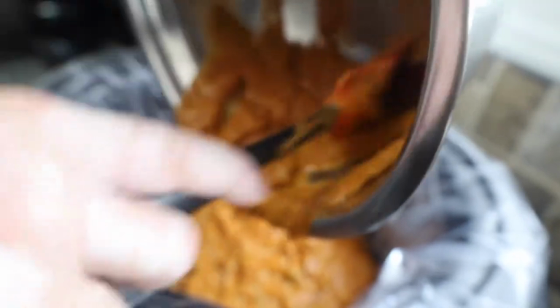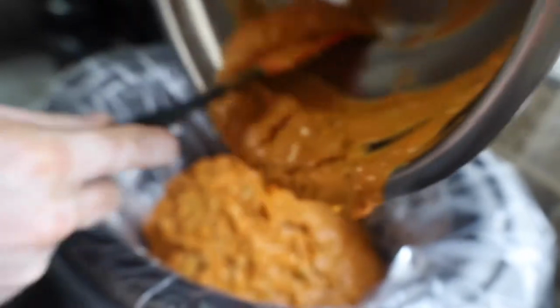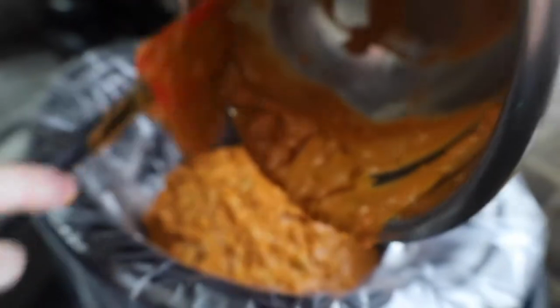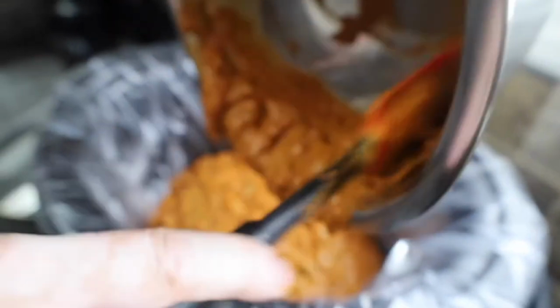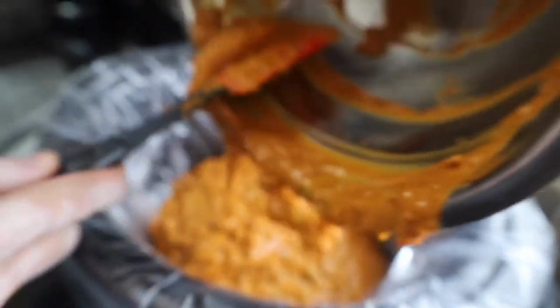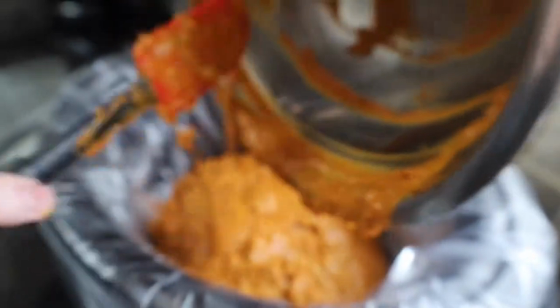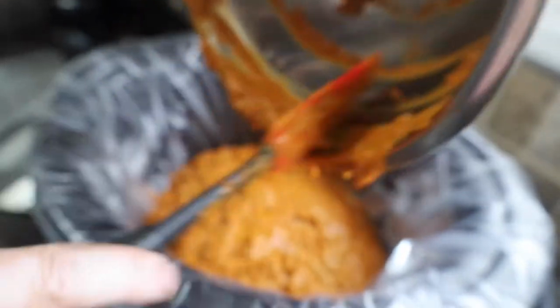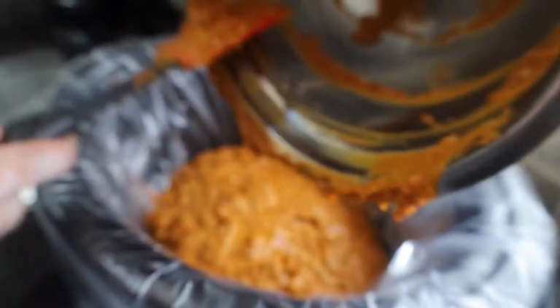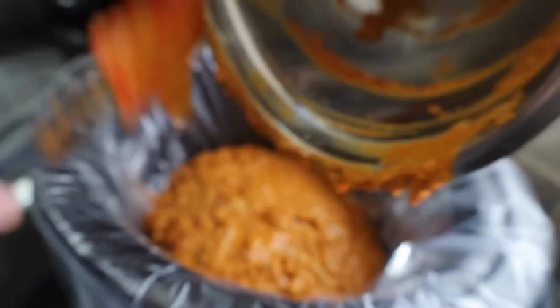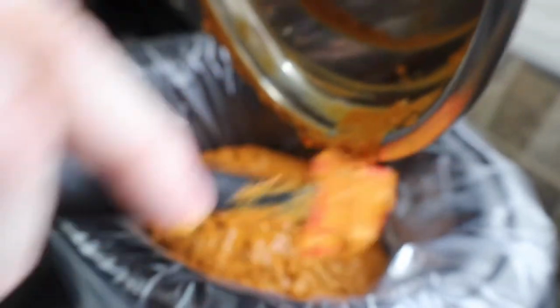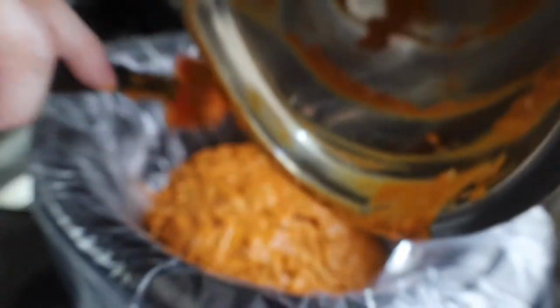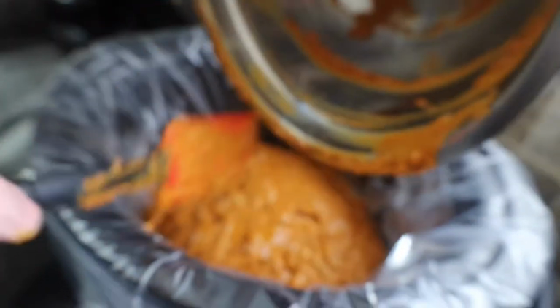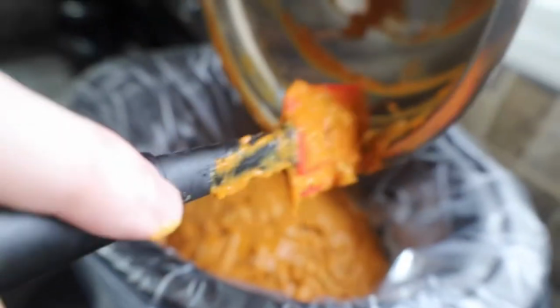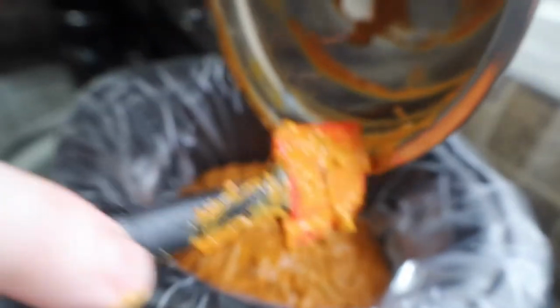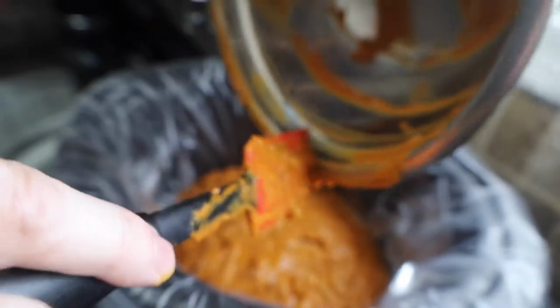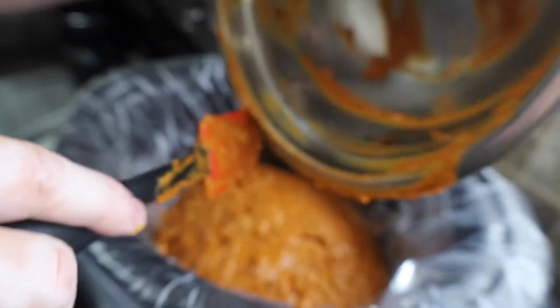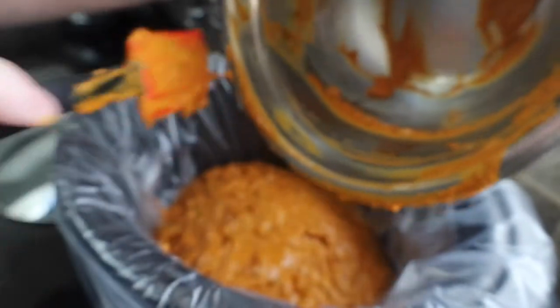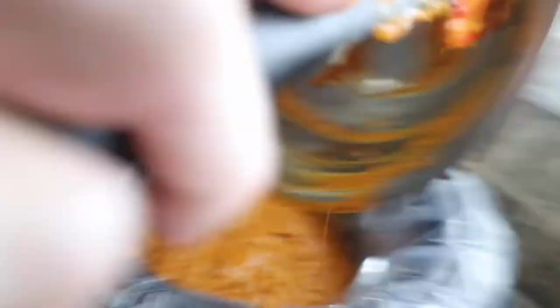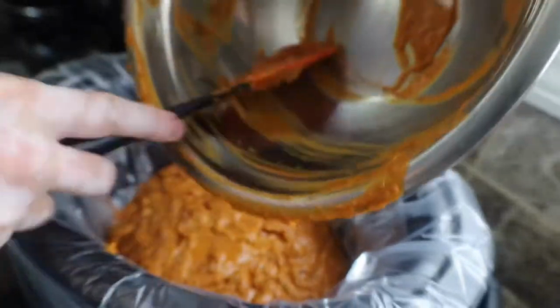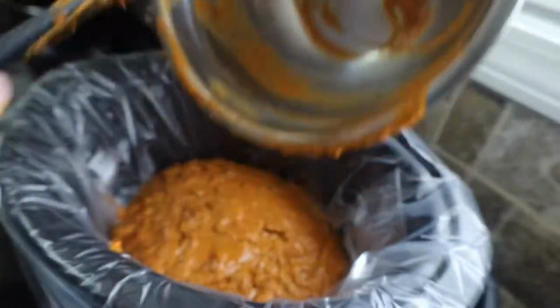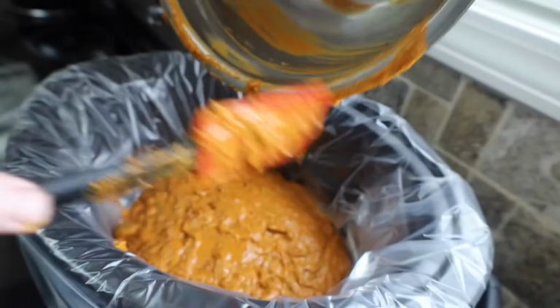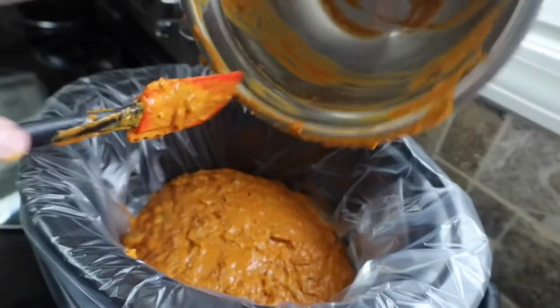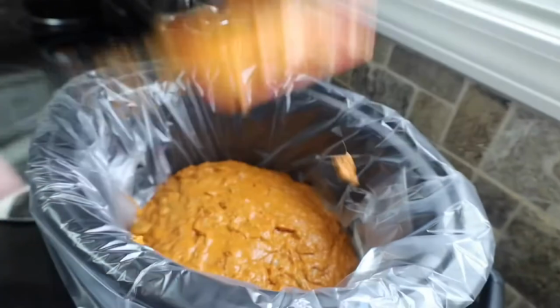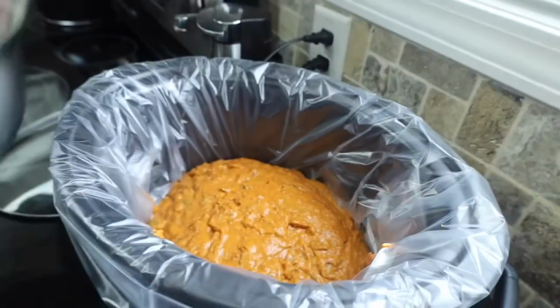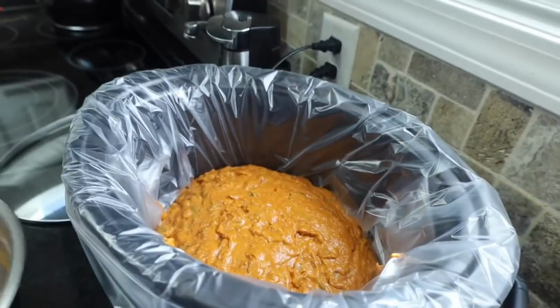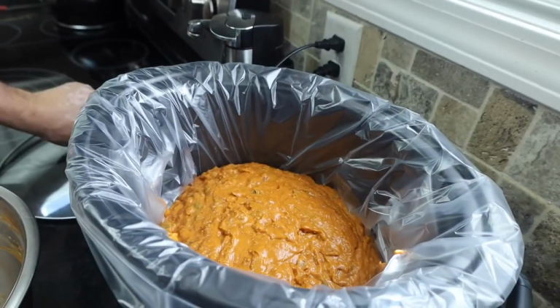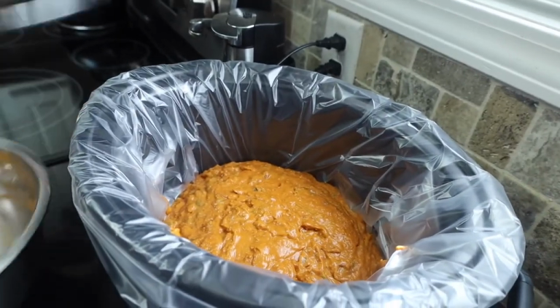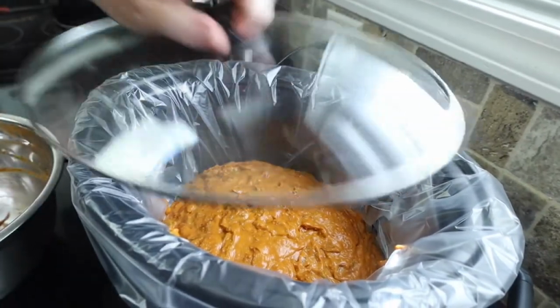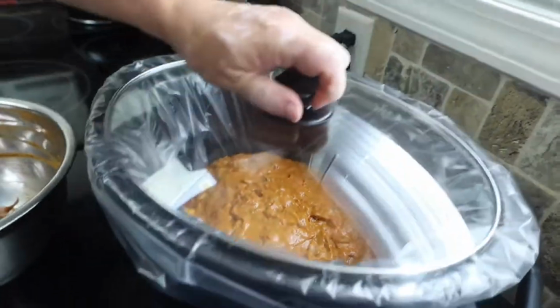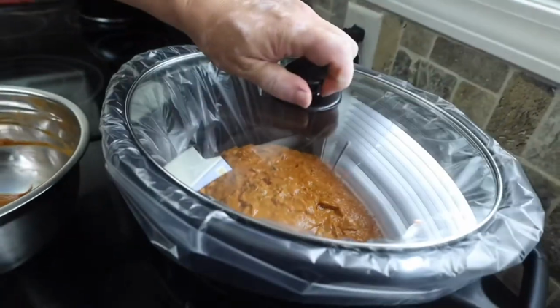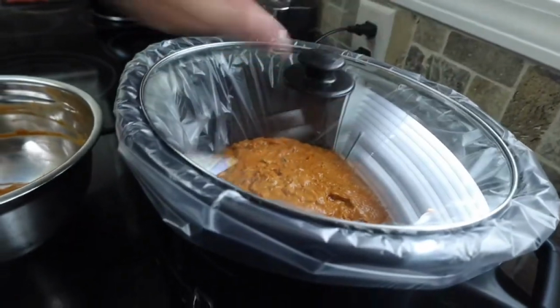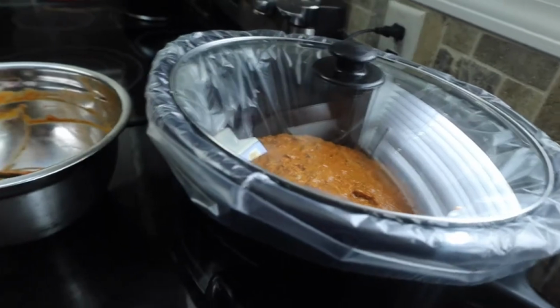This is going to be great for any parties that you might have coming up, especially with the holidays coming up, or a Super Bowl — this would be a great Super Bowl recipe. We're going to put a lid on it and cook it on low for 3 to 3 and a half hours.